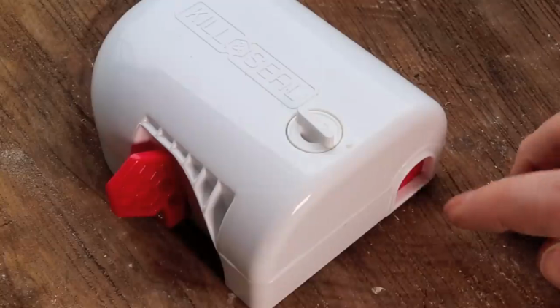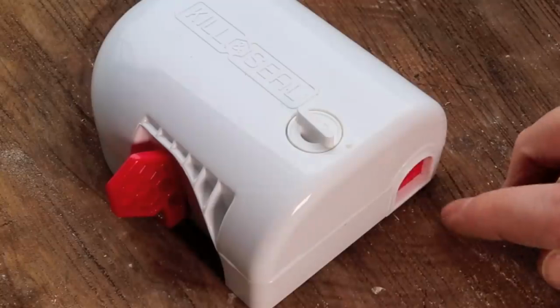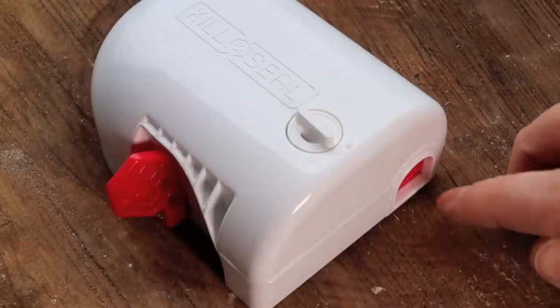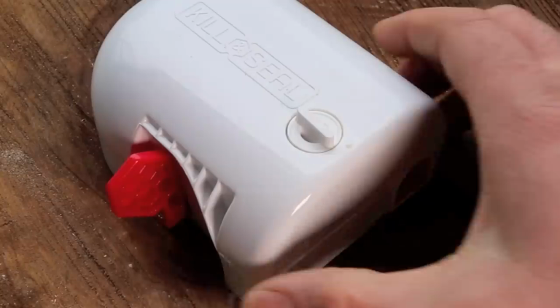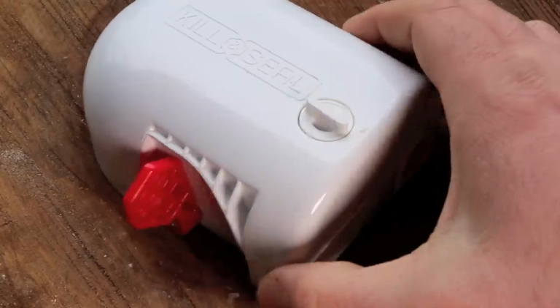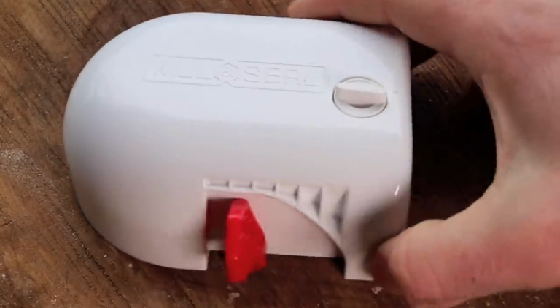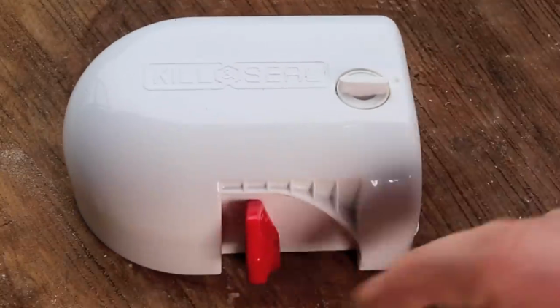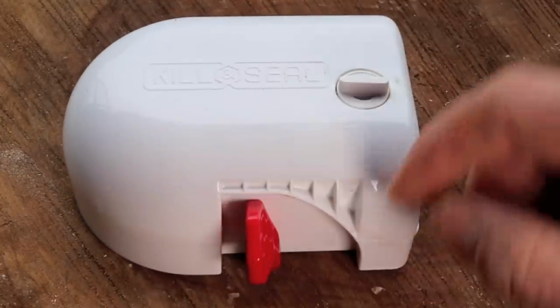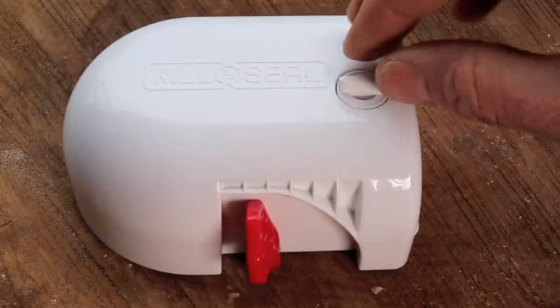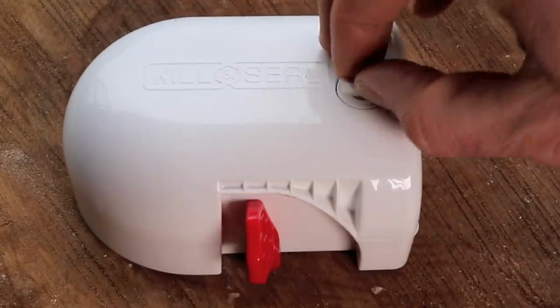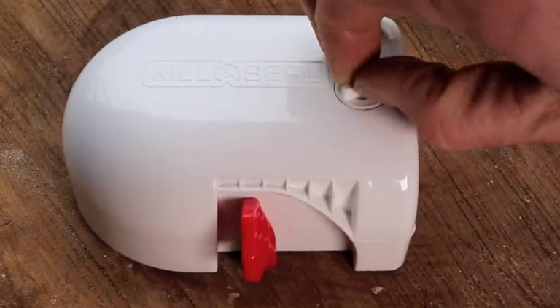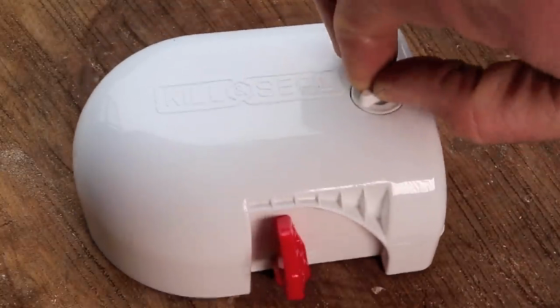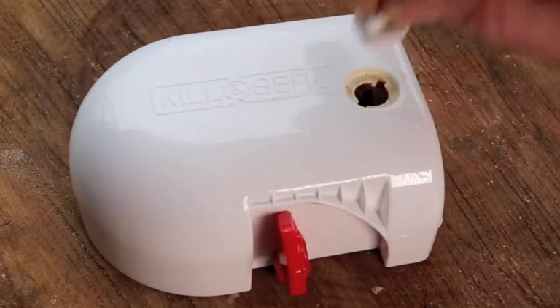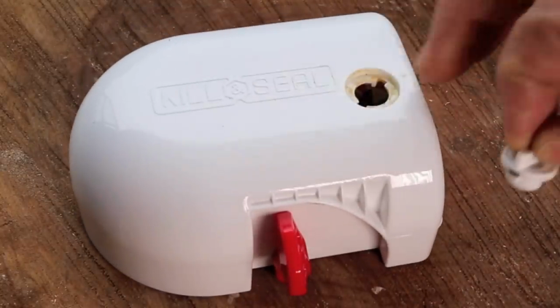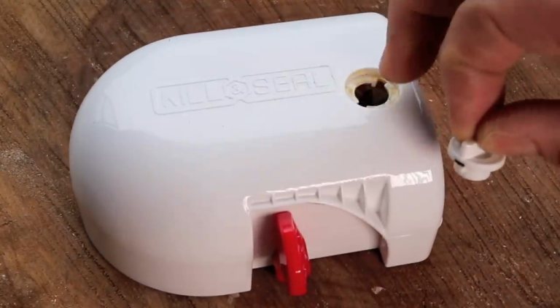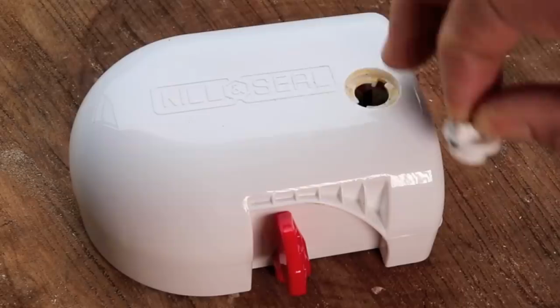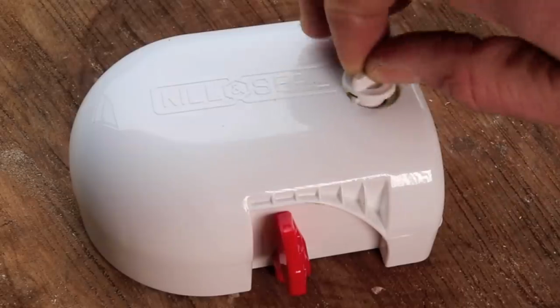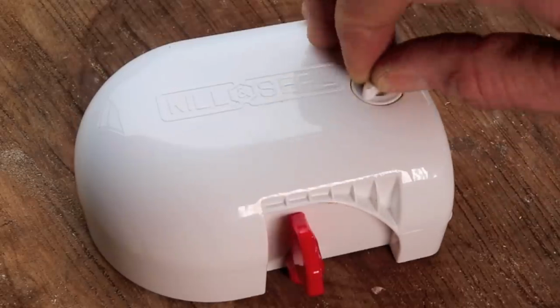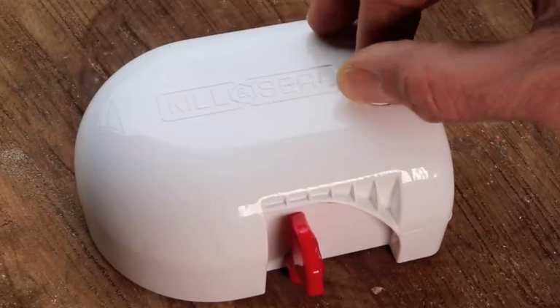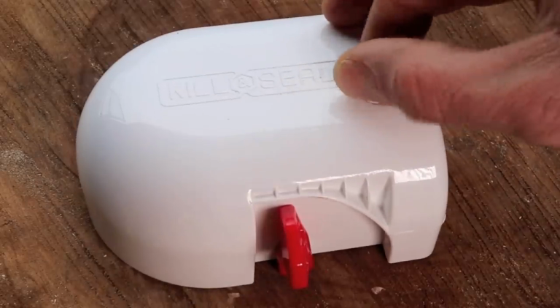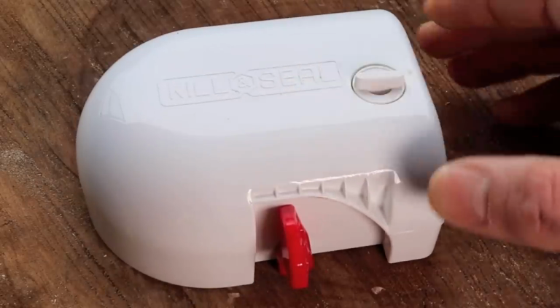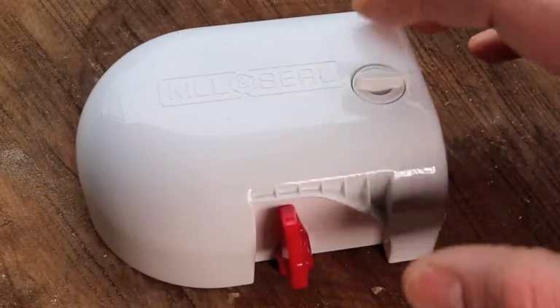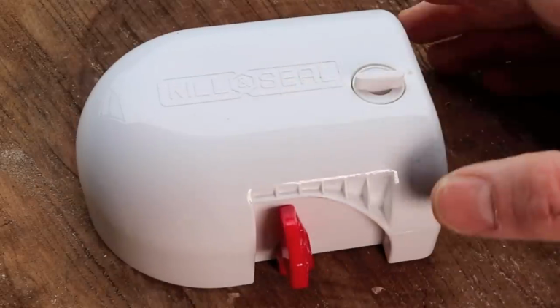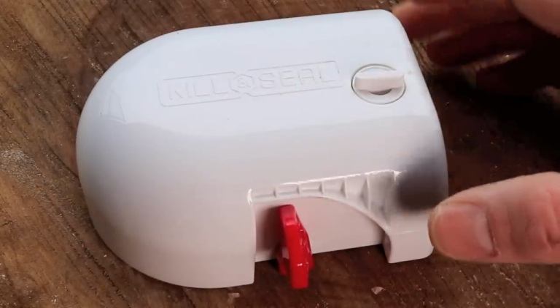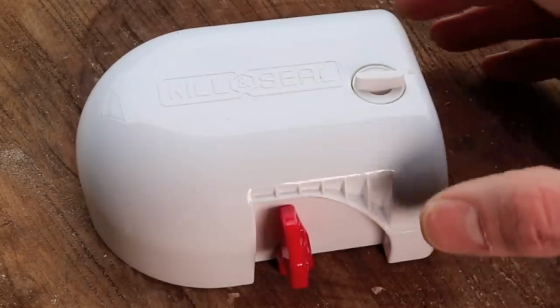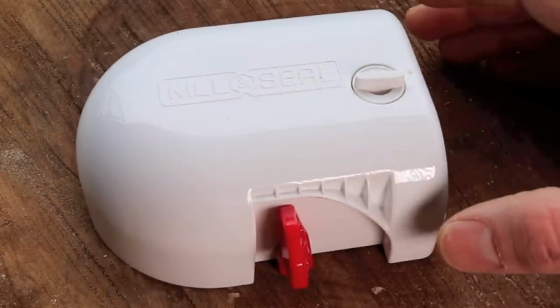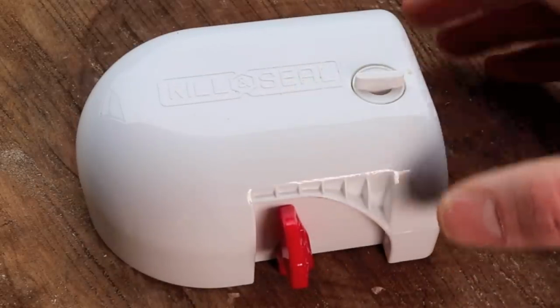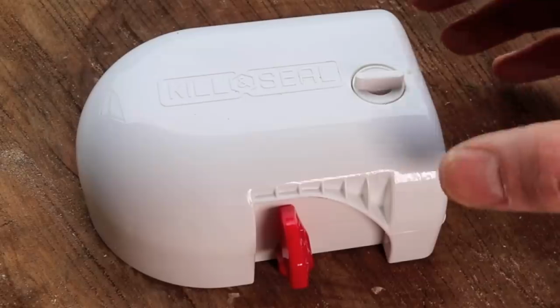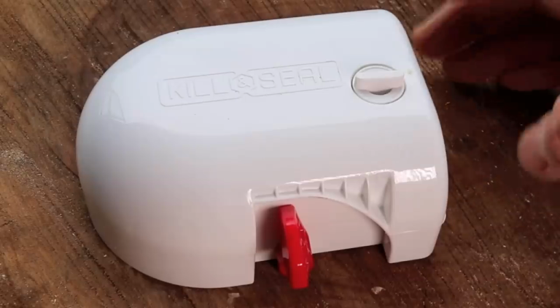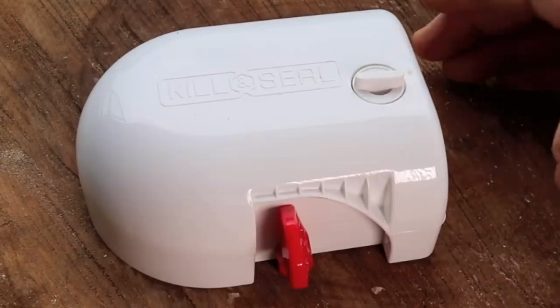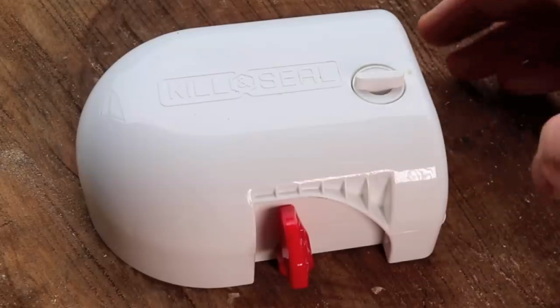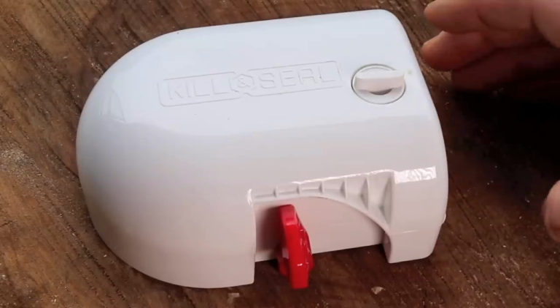The front door is closed on this Victor brand Kill and Seal mousetrap, the trigger's up, and if you remove the bait cup and look inside I can see some fur — this trap does work, we caught a mouse.